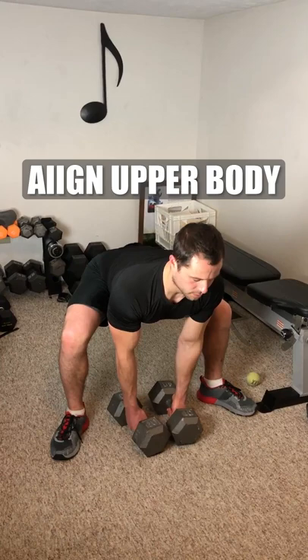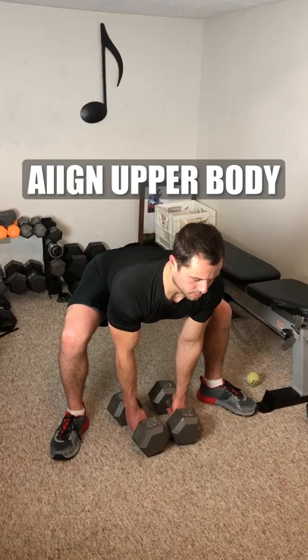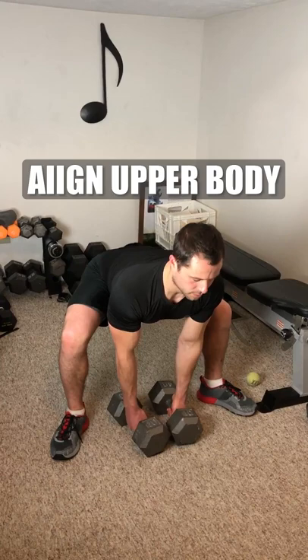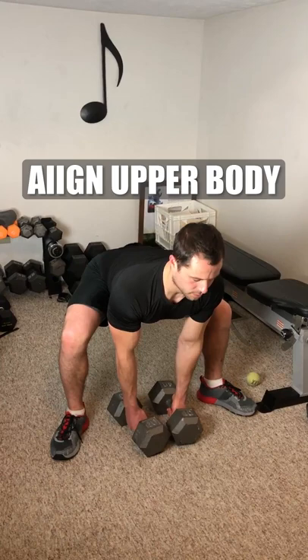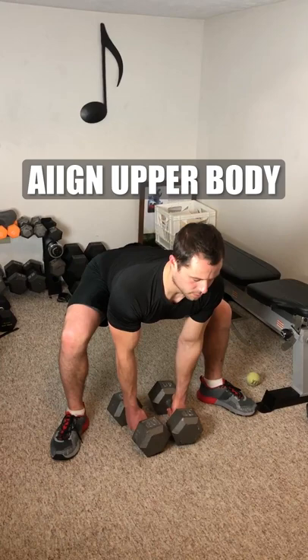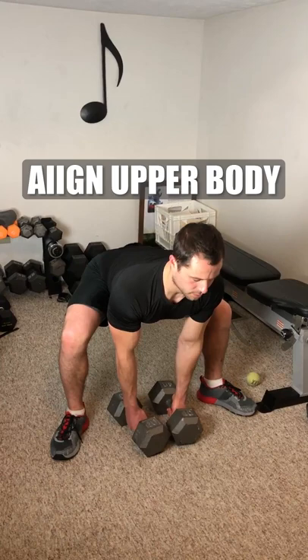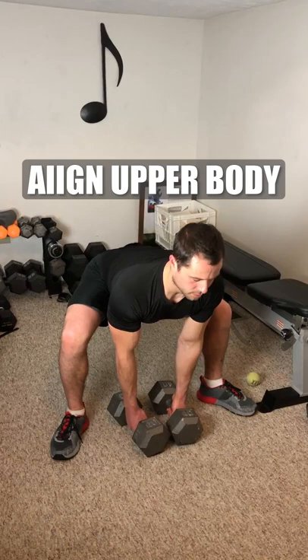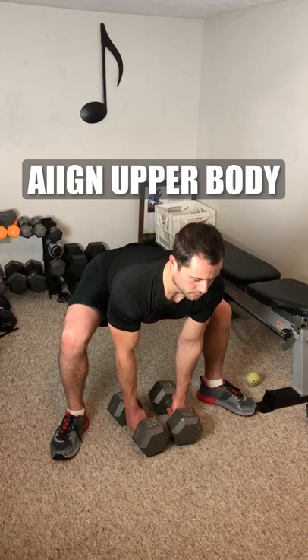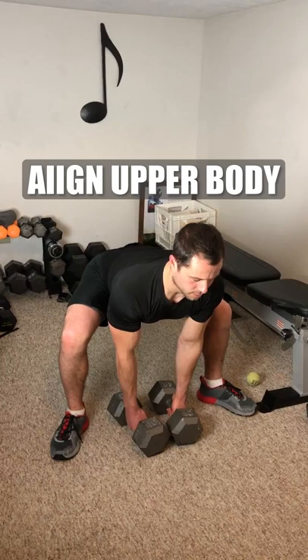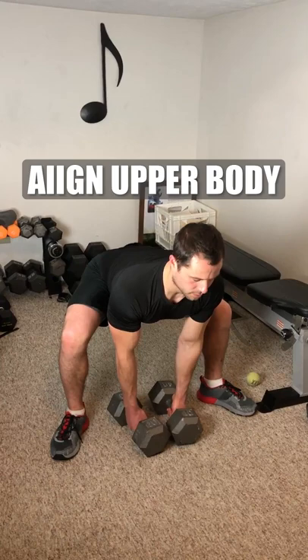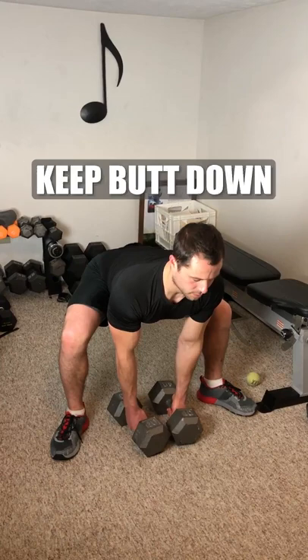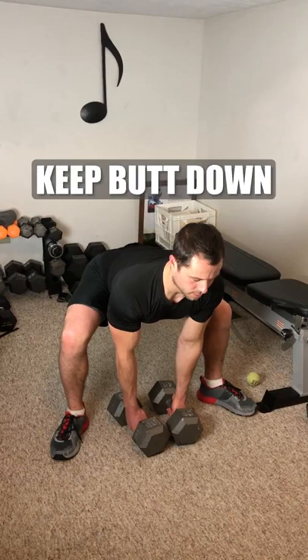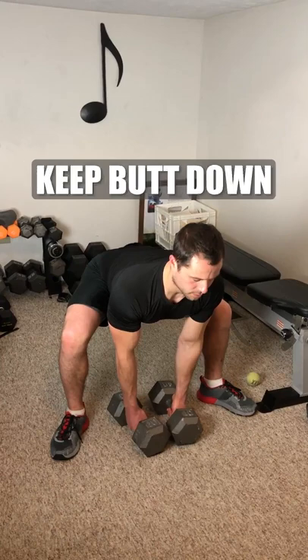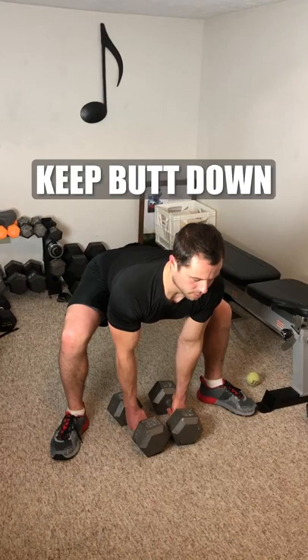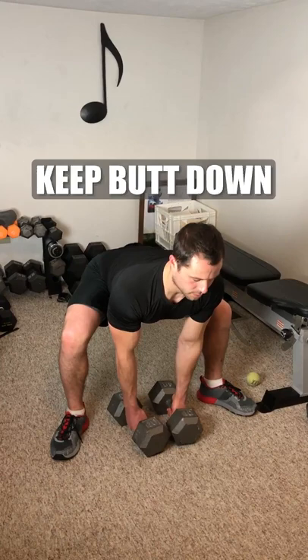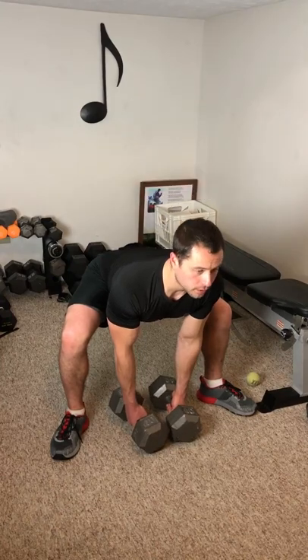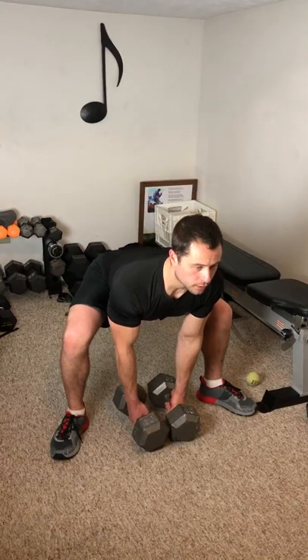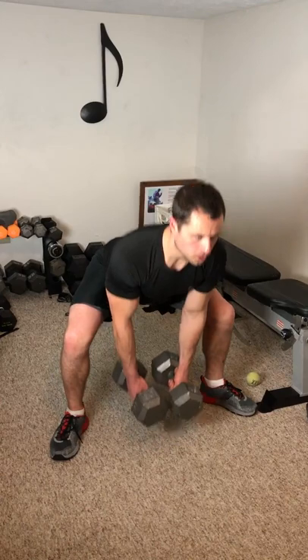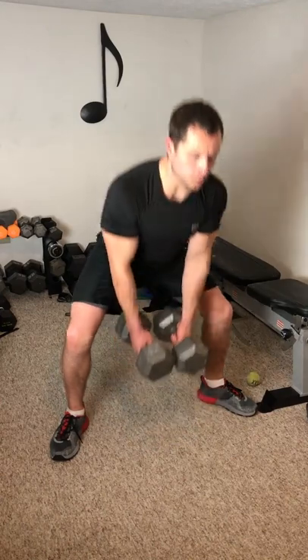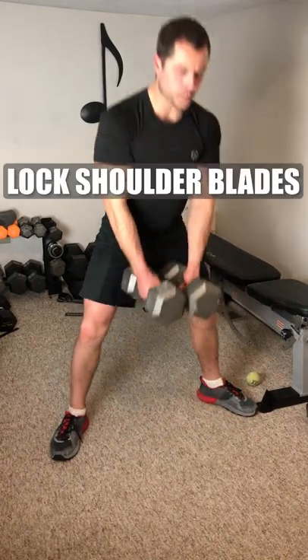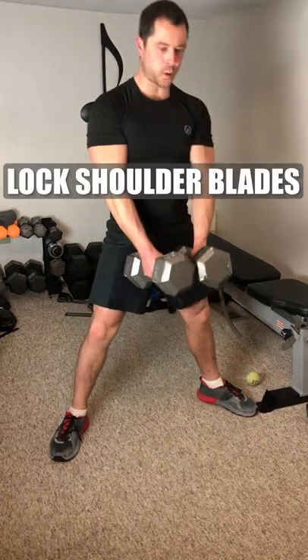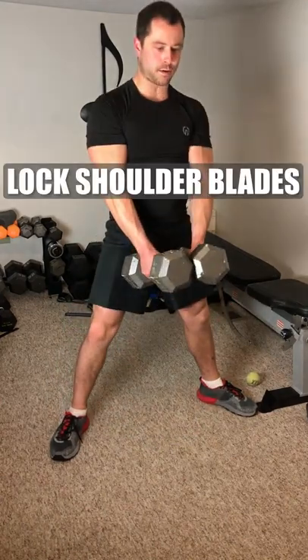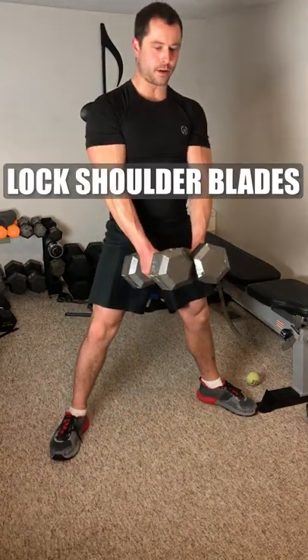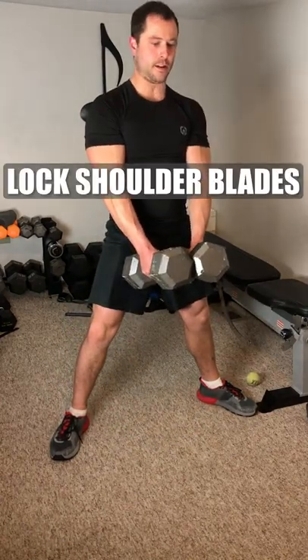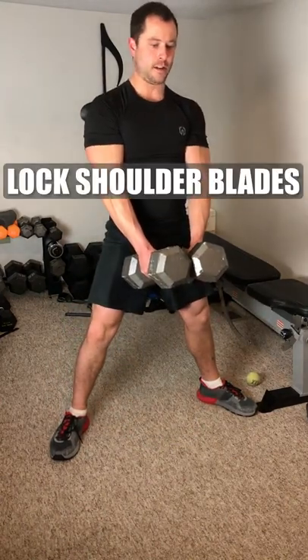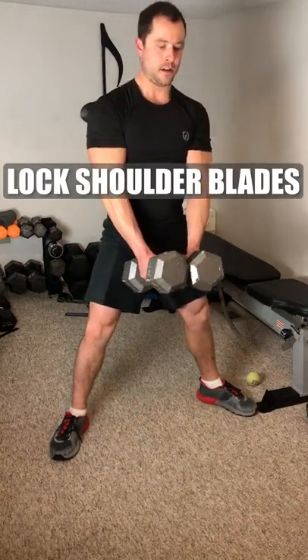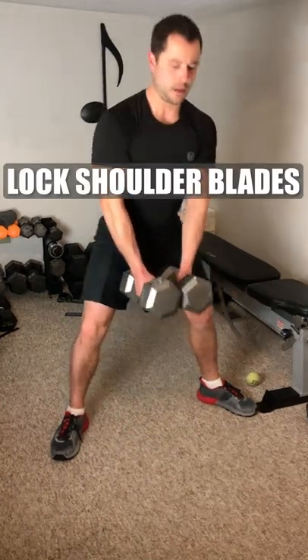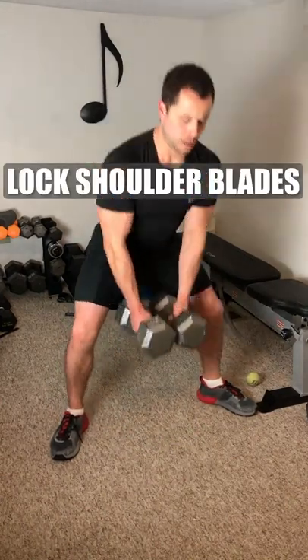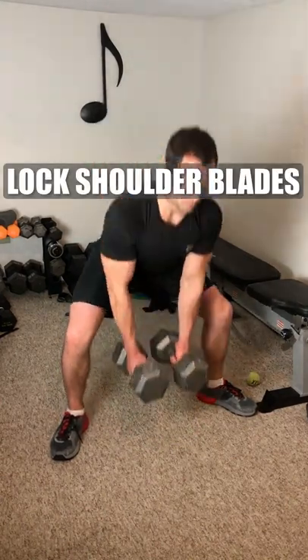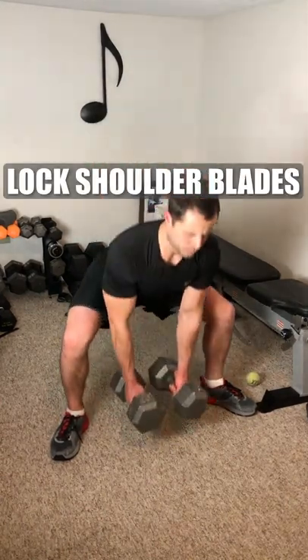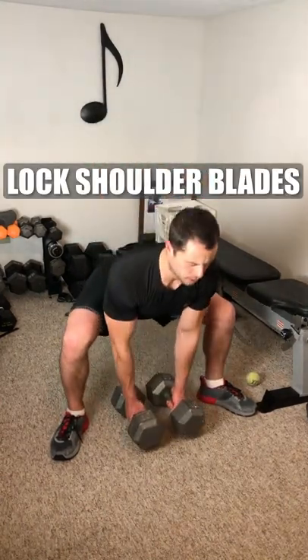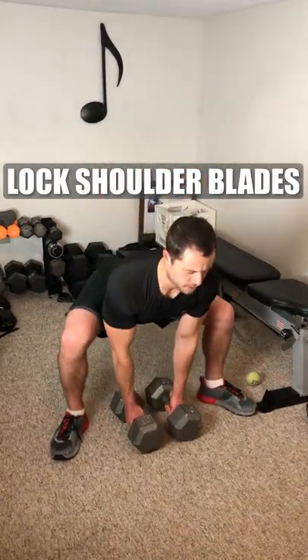Bend down to grab them with your head, neck, and back aligned and keeping them upright while your butt is down. Lock your shoulder blades — by that I mean pull them back and cinch them down.